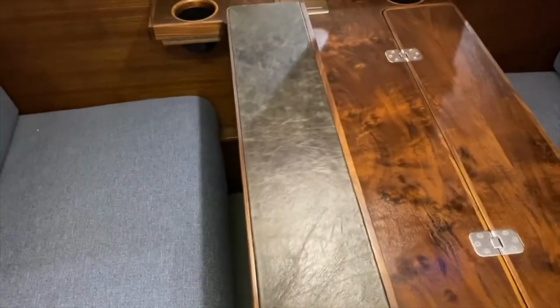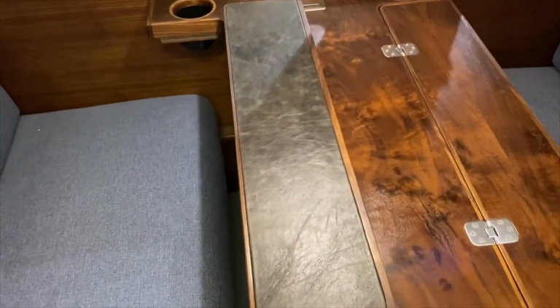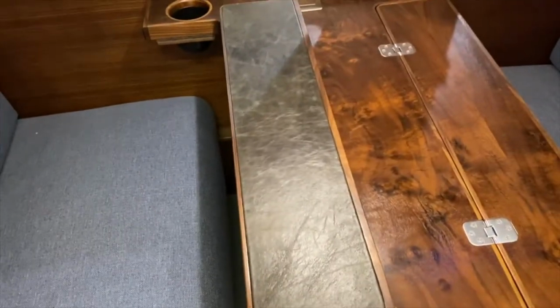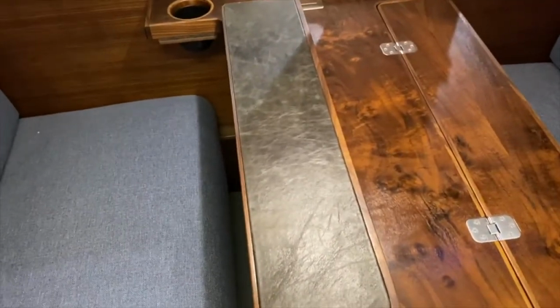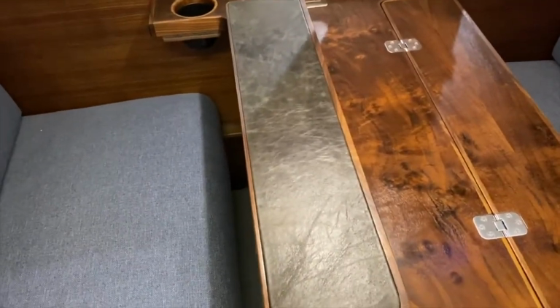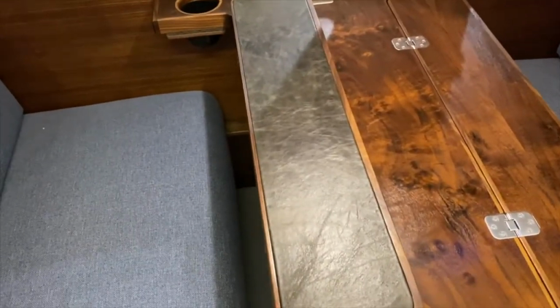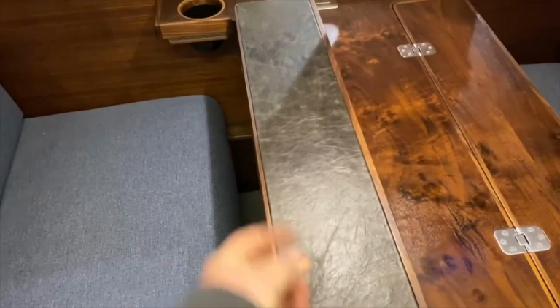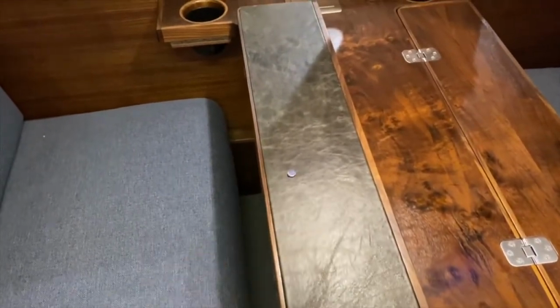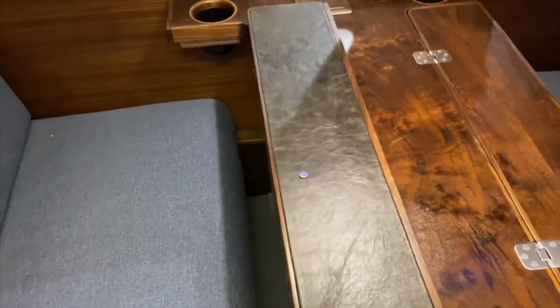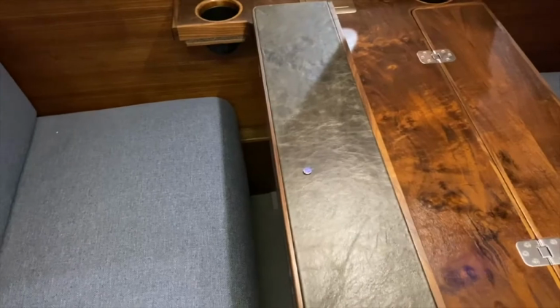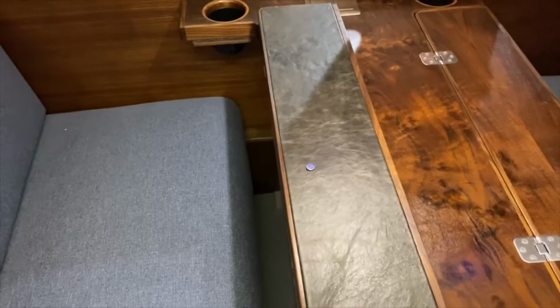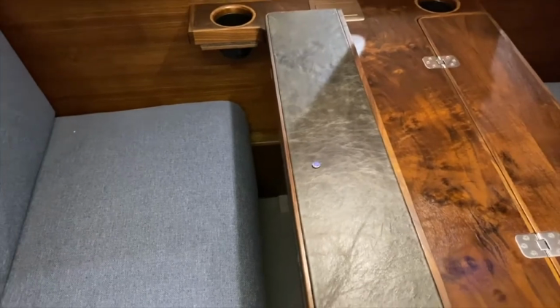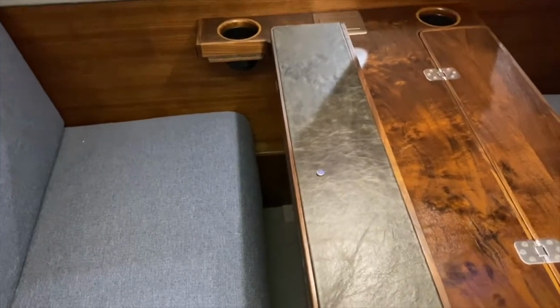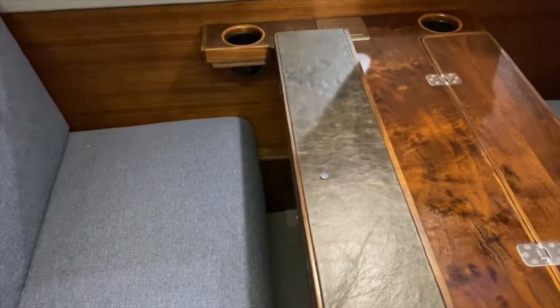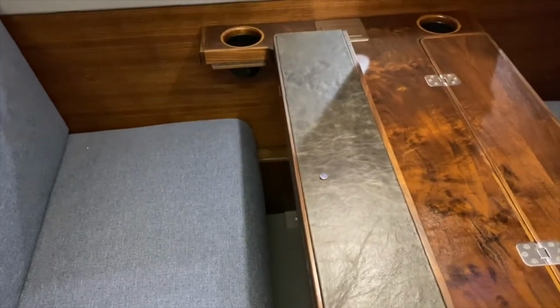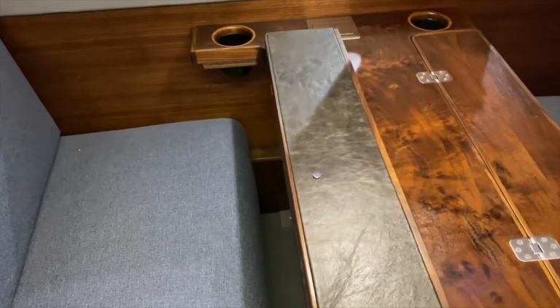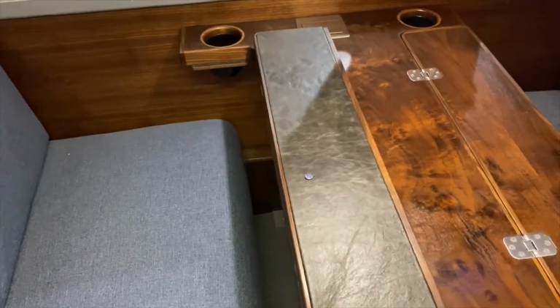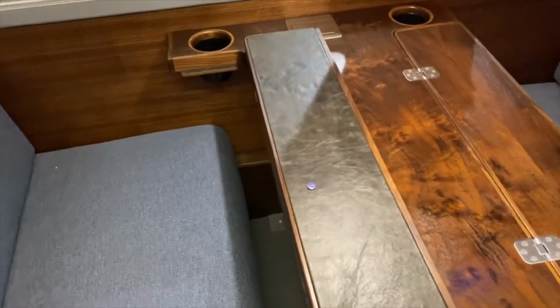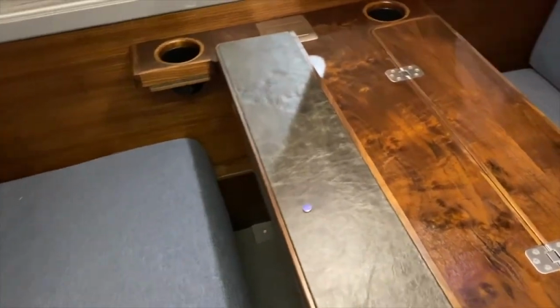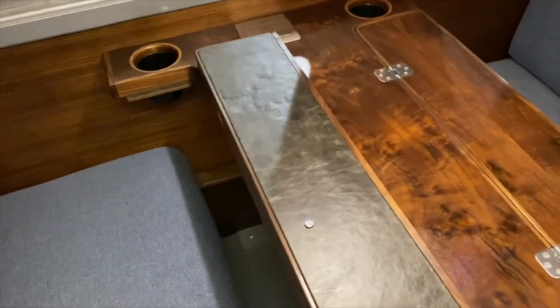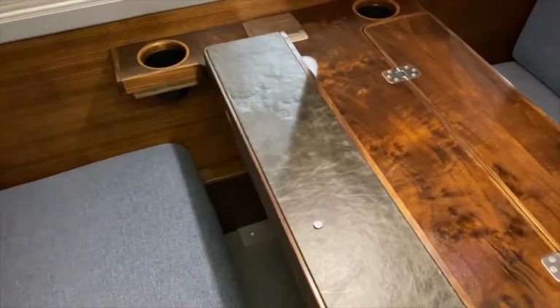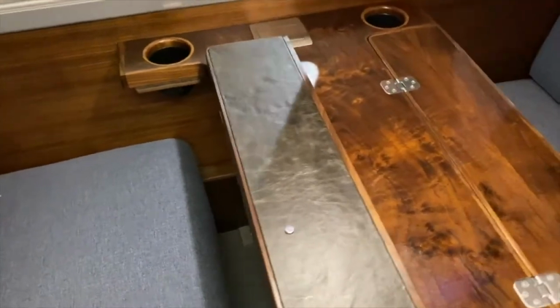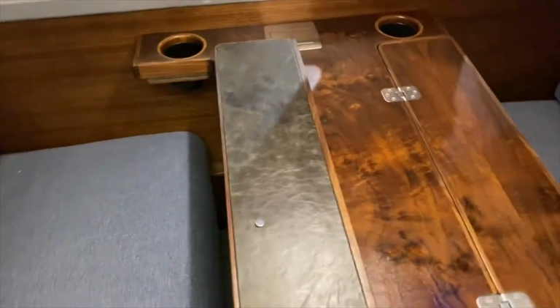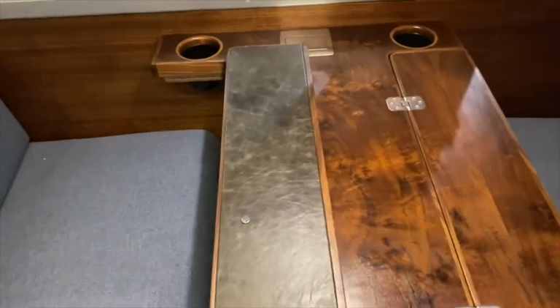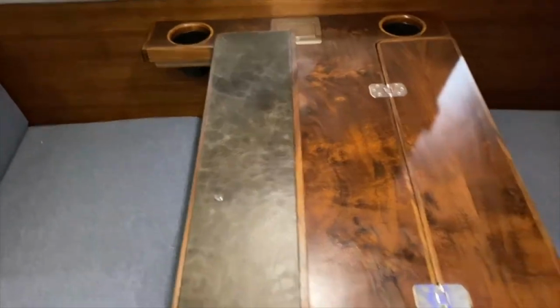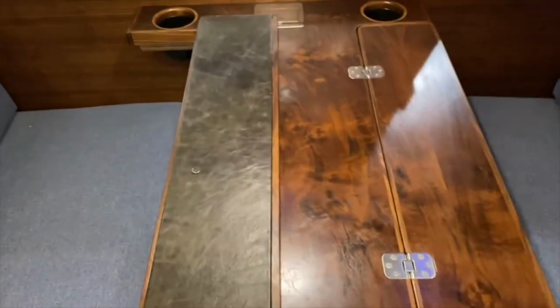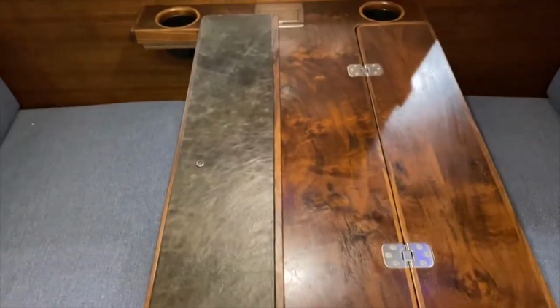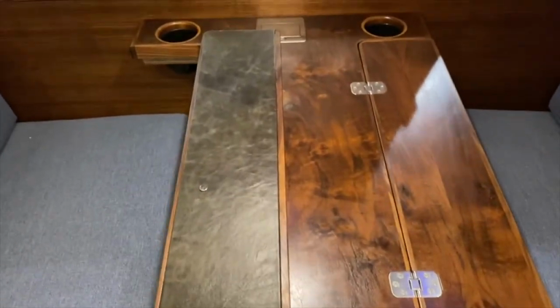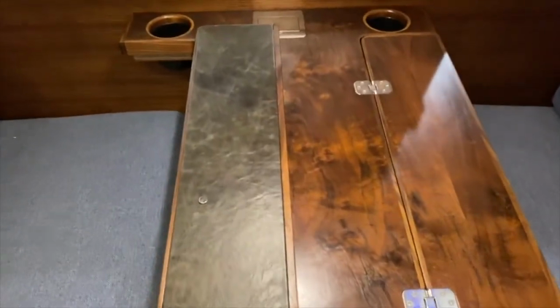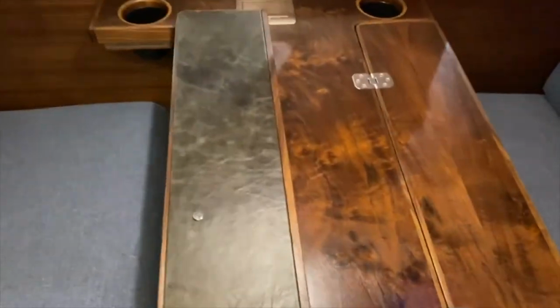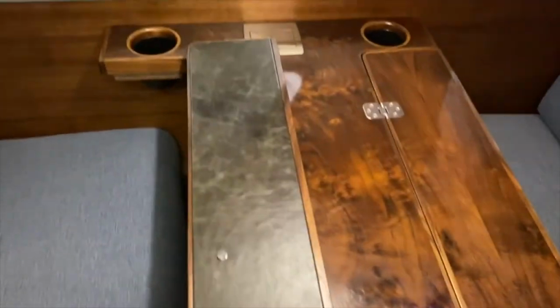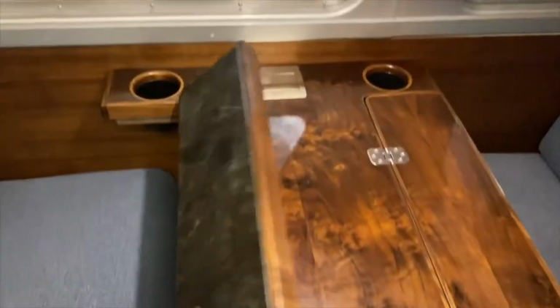When you flip it up you expose this leather-wrapped piece — there's a piece of steel in there as well — and that allows you to use any kind of magnetic base that you might like: an iPad holder, or something like a magnetic coffee cup if you've got one.